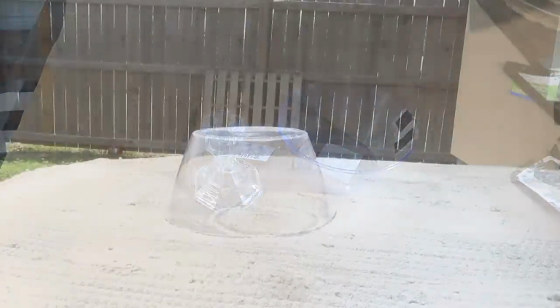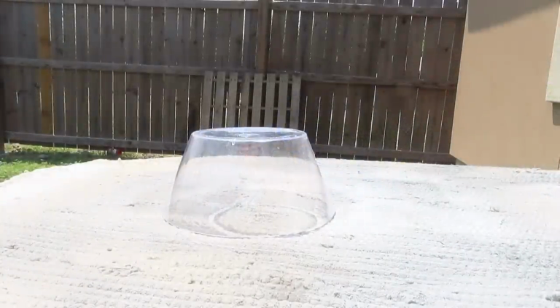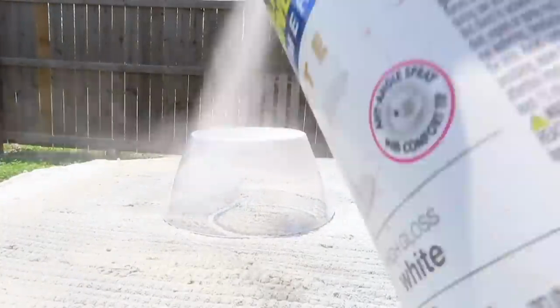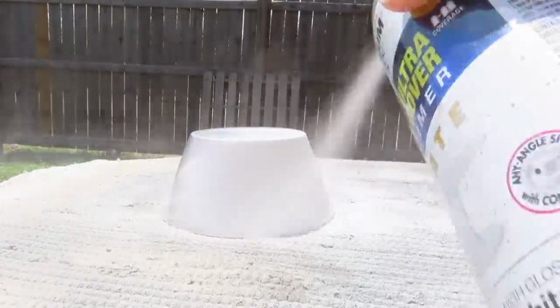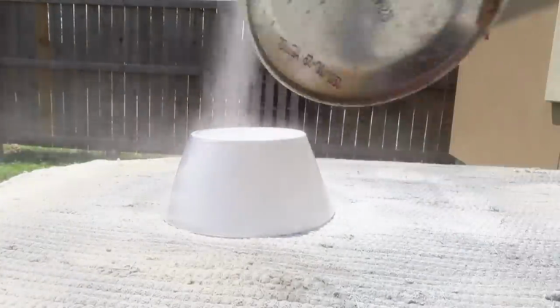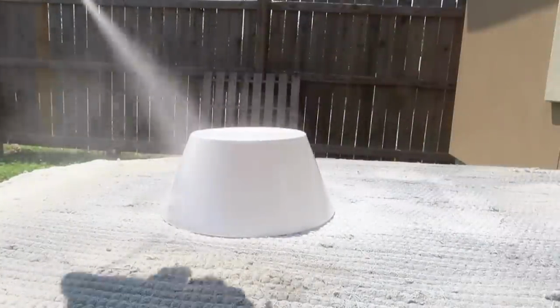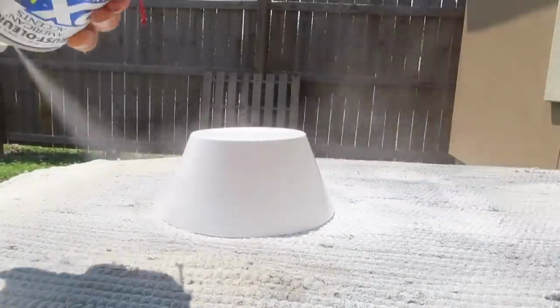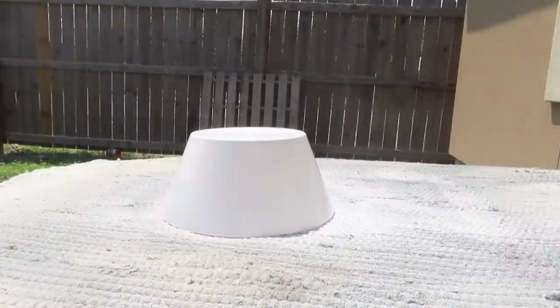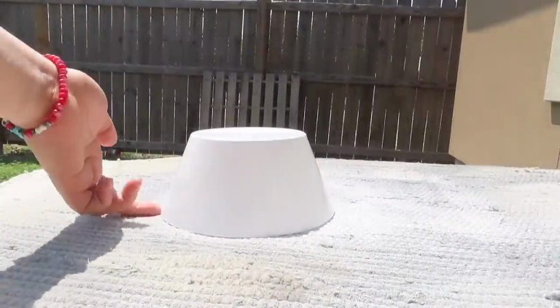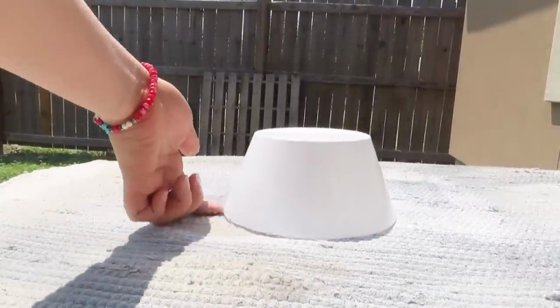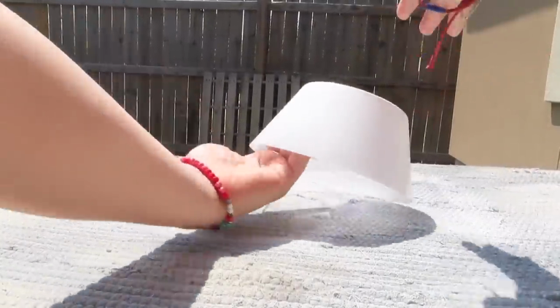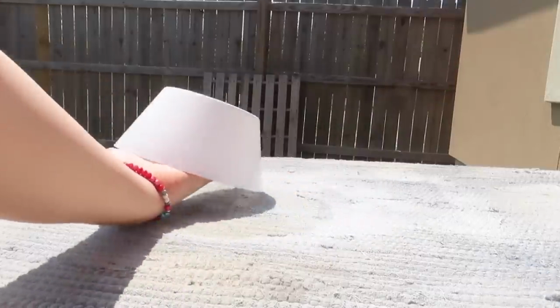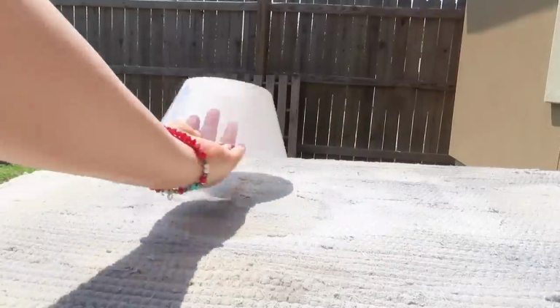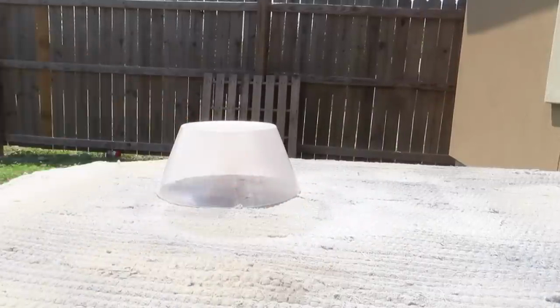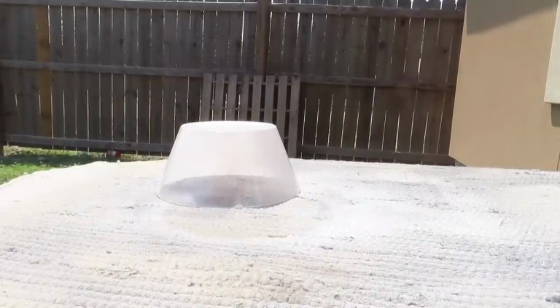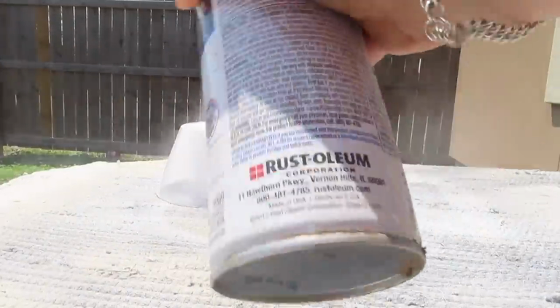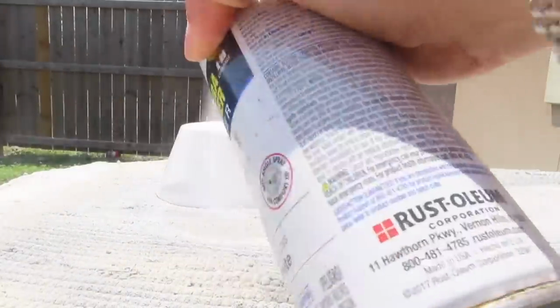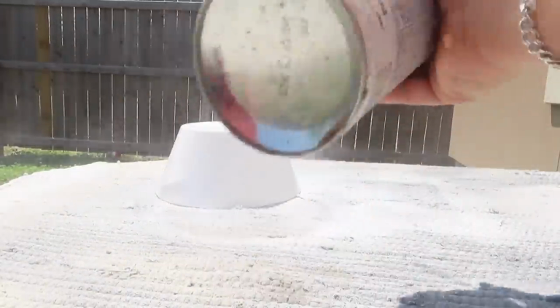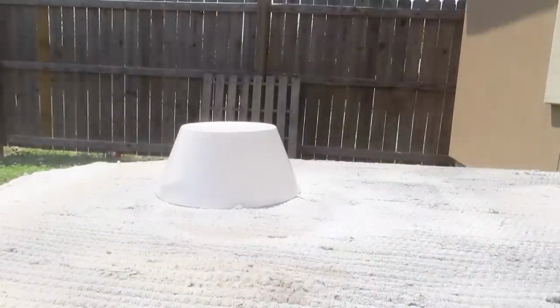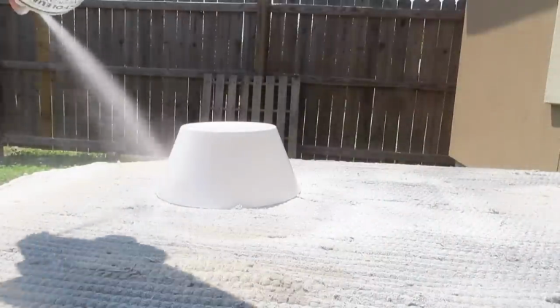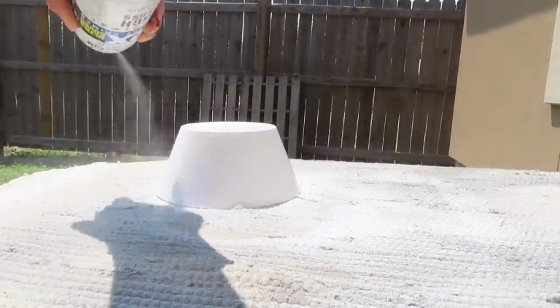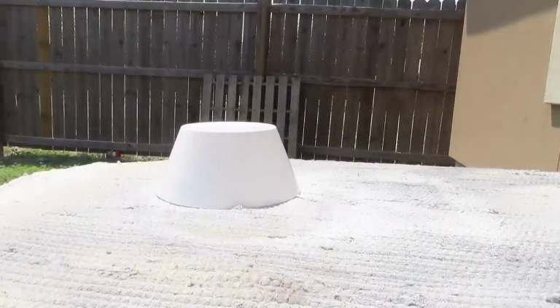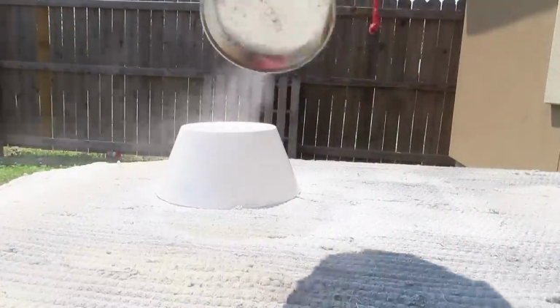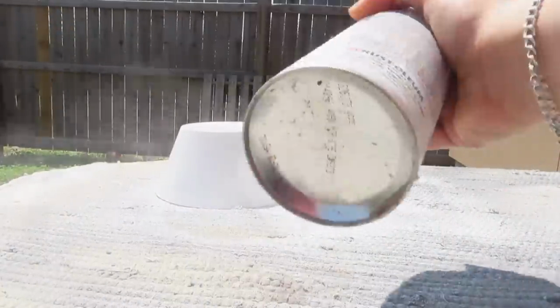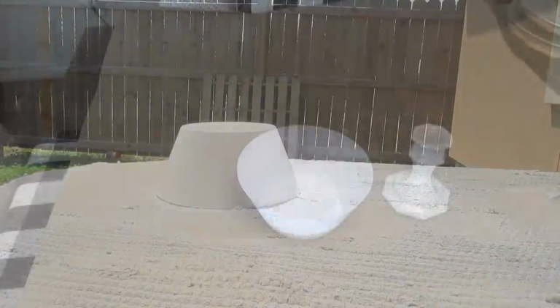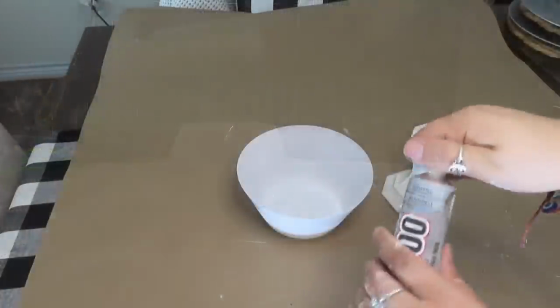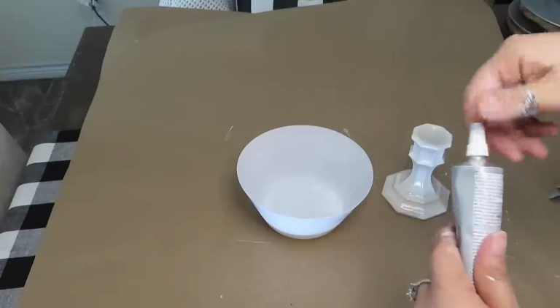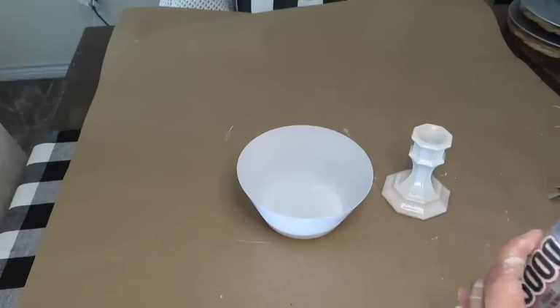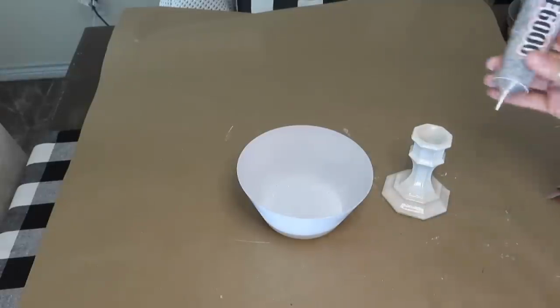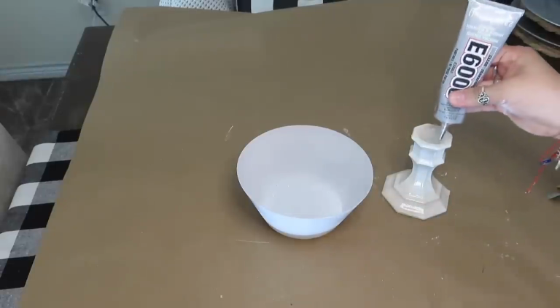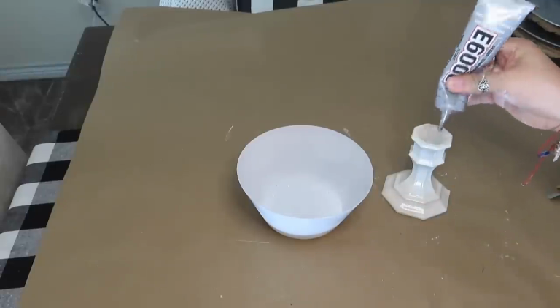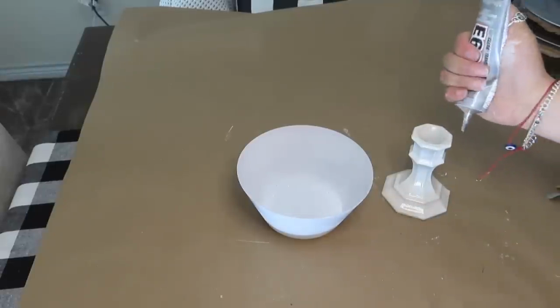For the last and final DIY, I started off by spray painting the bowl and the candle holder with an ivory spray paint. To put it together, I used some E6000.